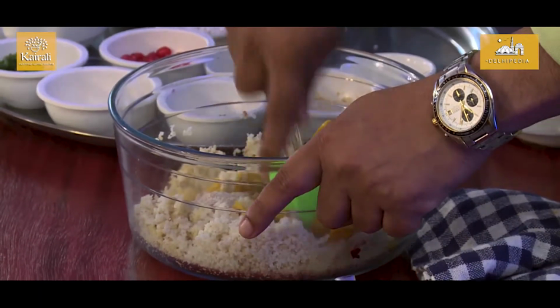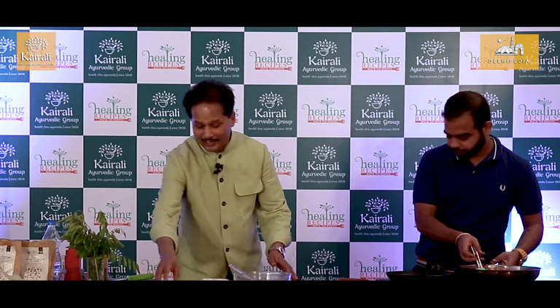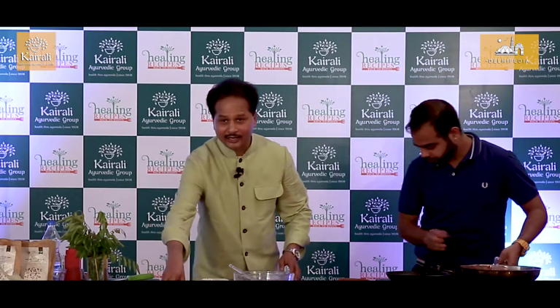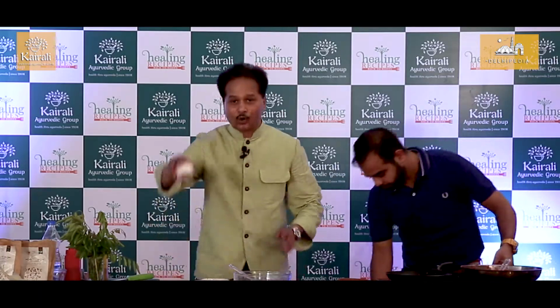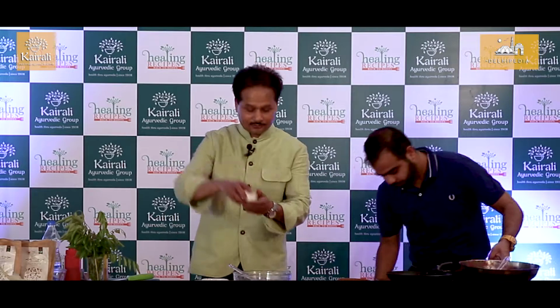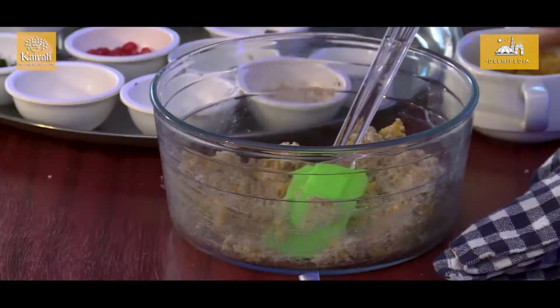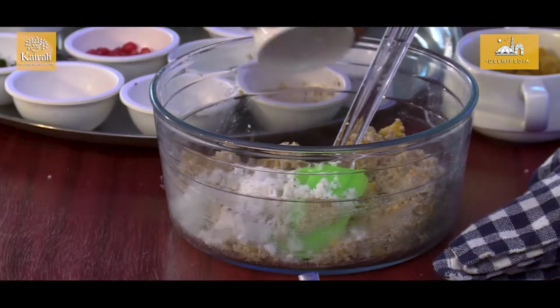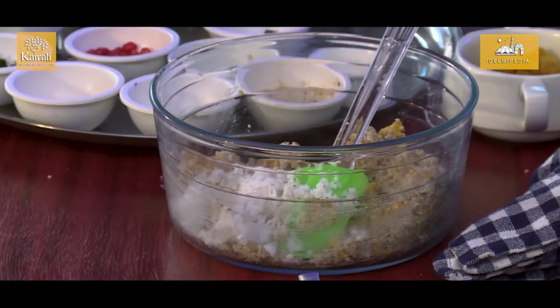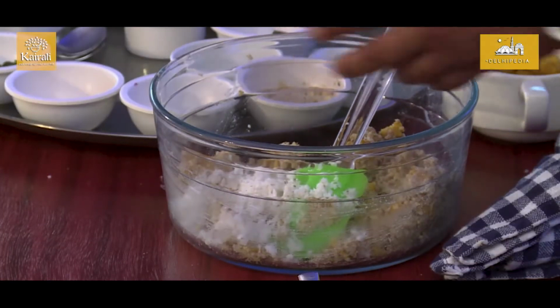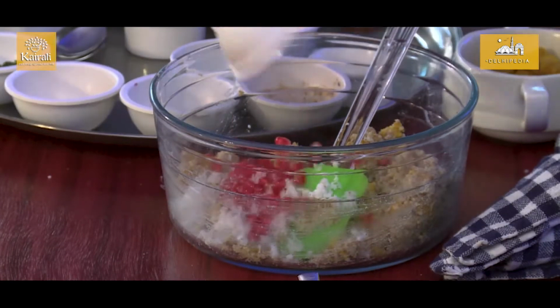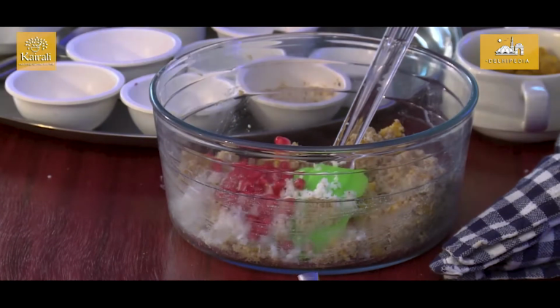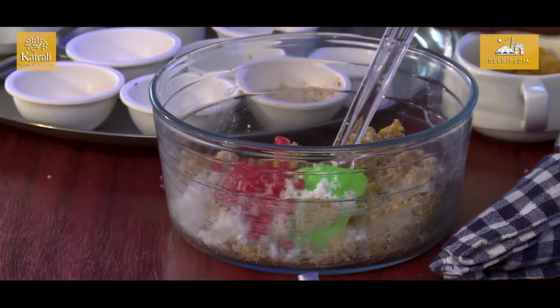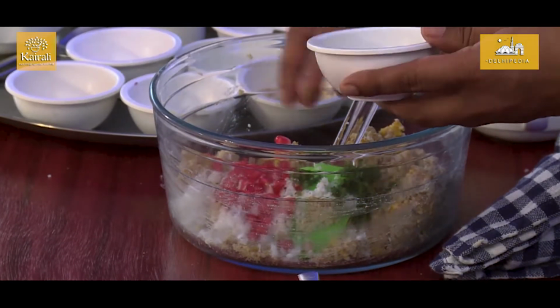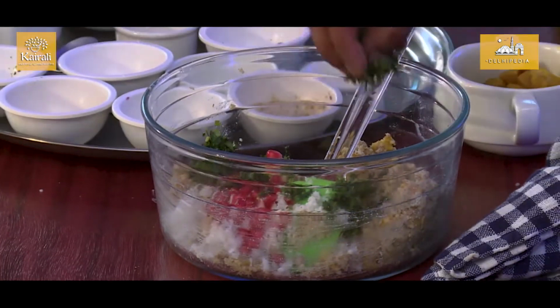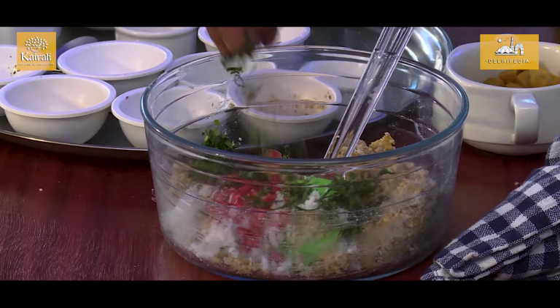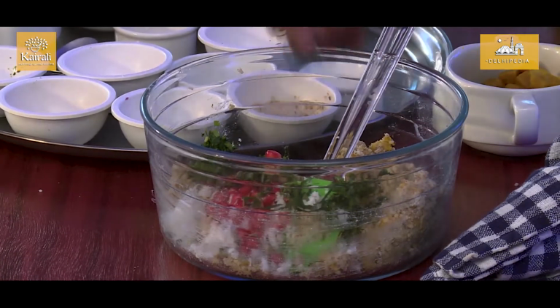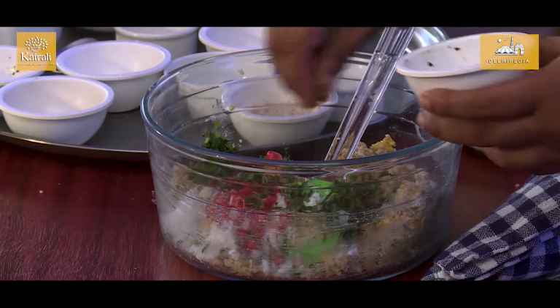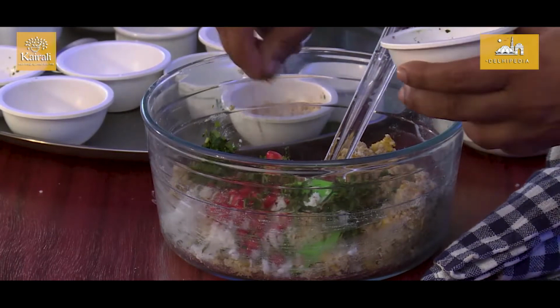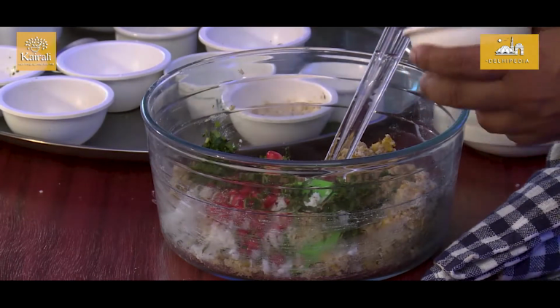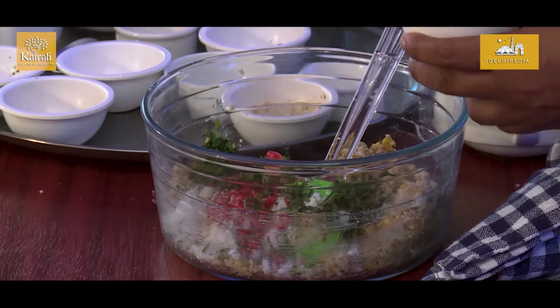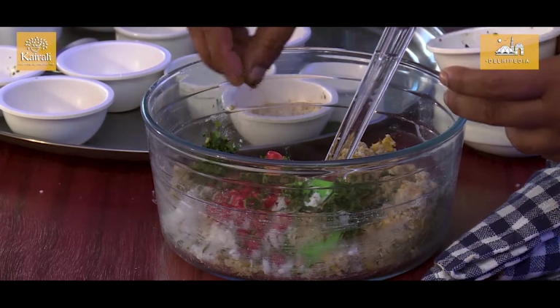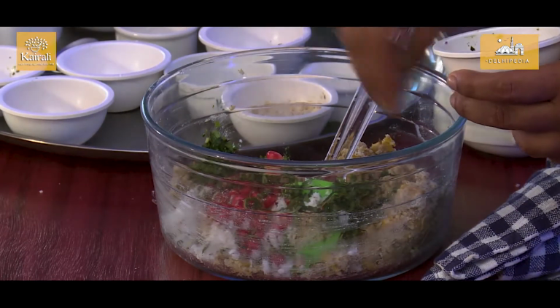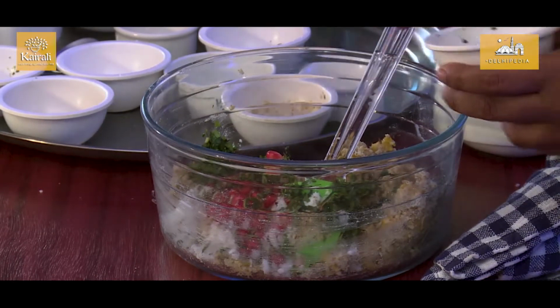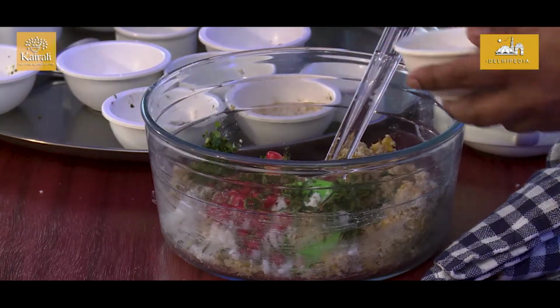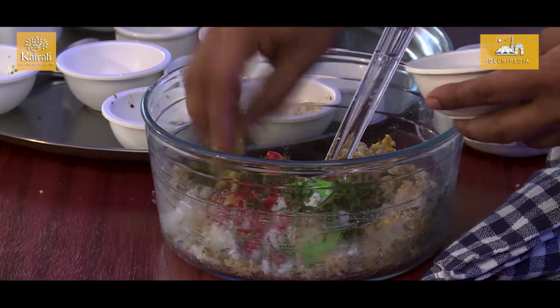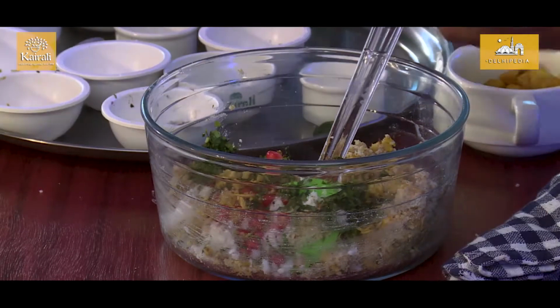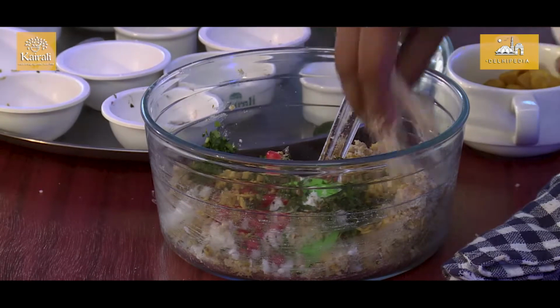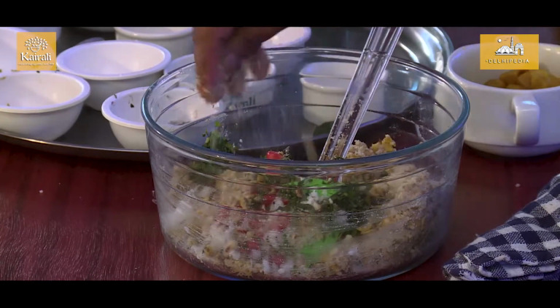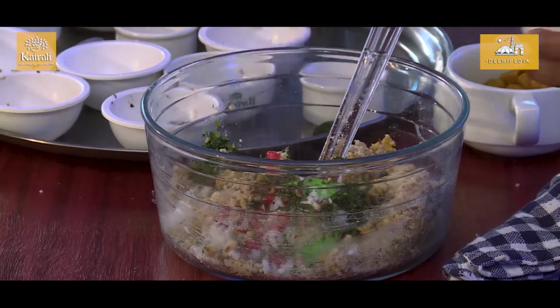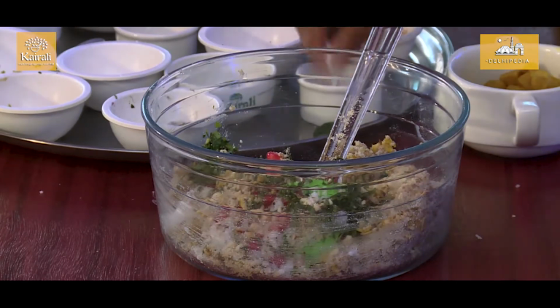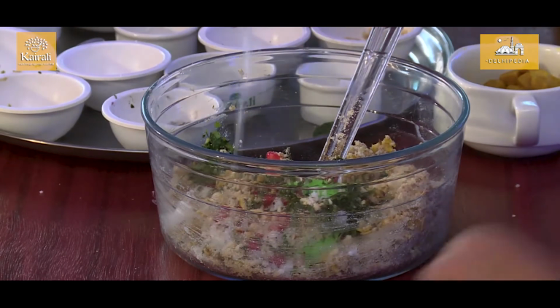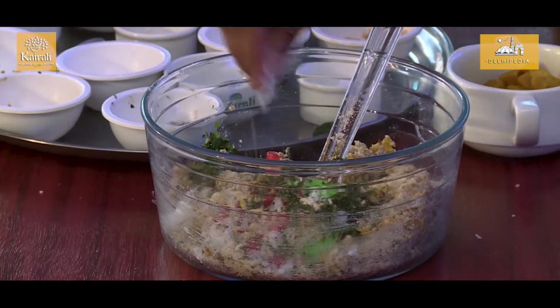We will add some grated coconut, some pomegranate, chopped coriander, chopped curry leaves, jeera that has been roasted, ginger, roasted peanut powder. Now, add the salt.